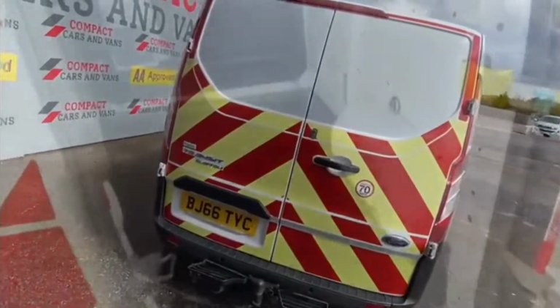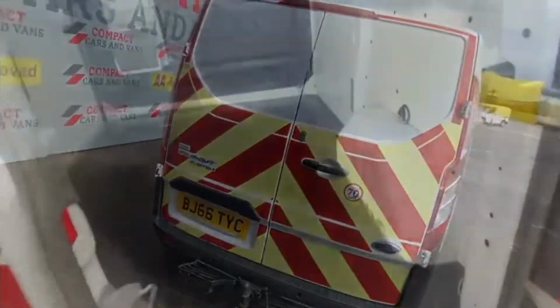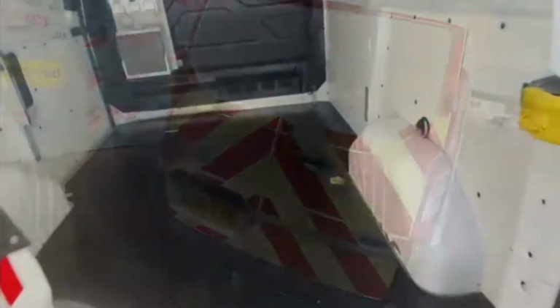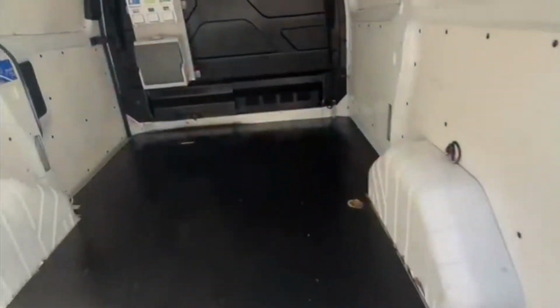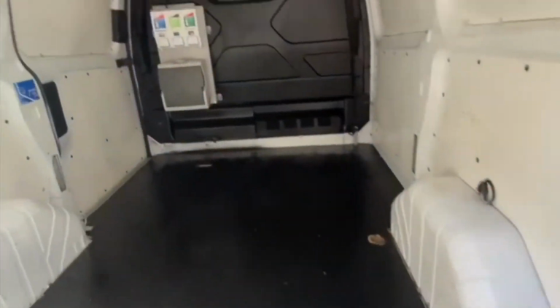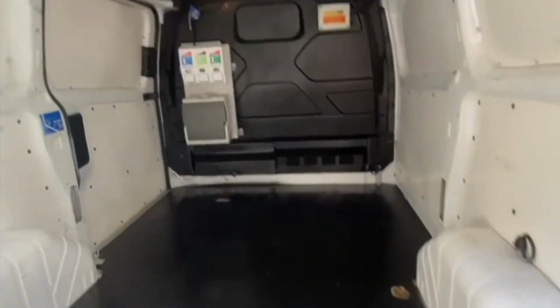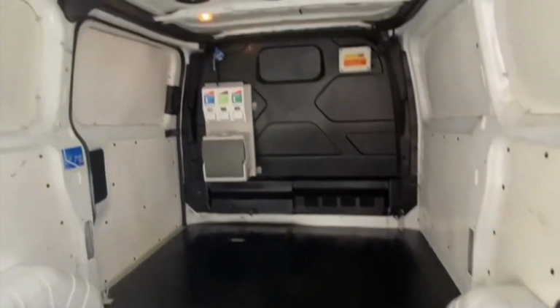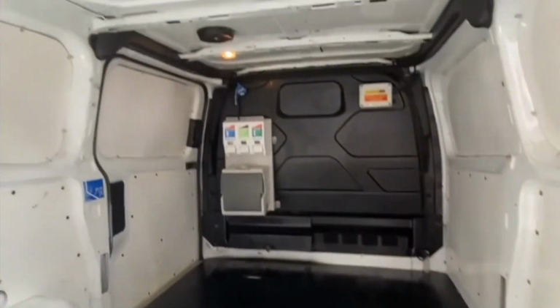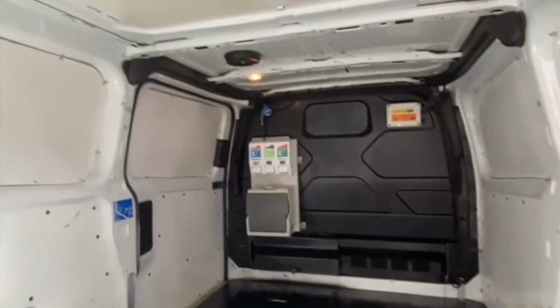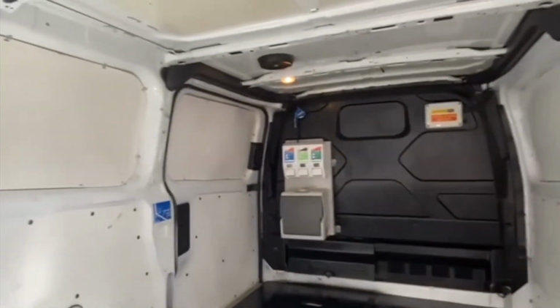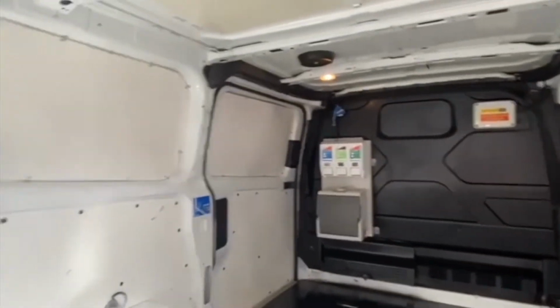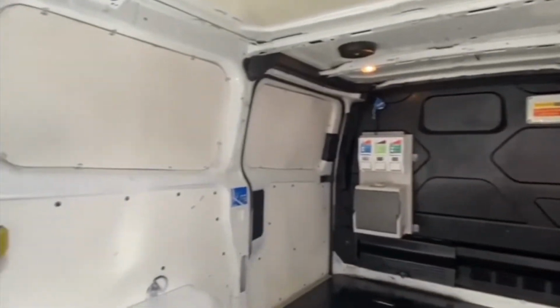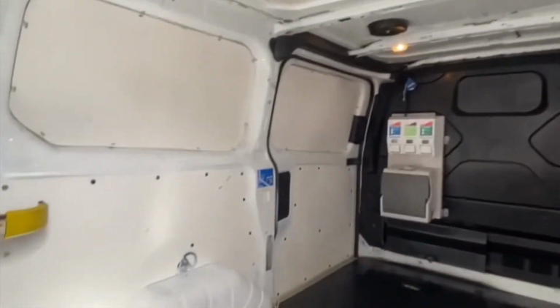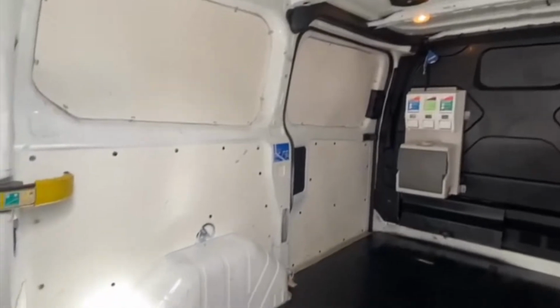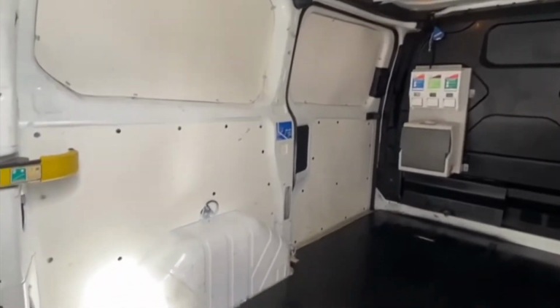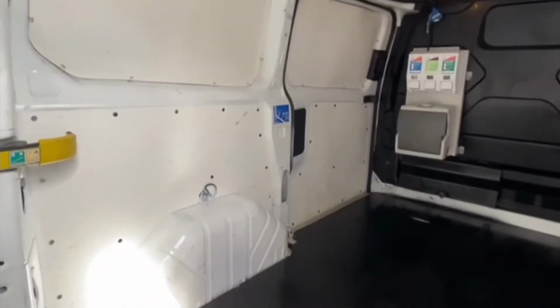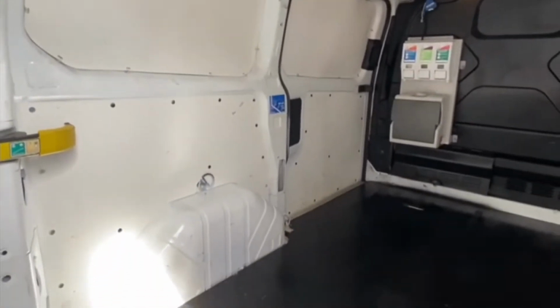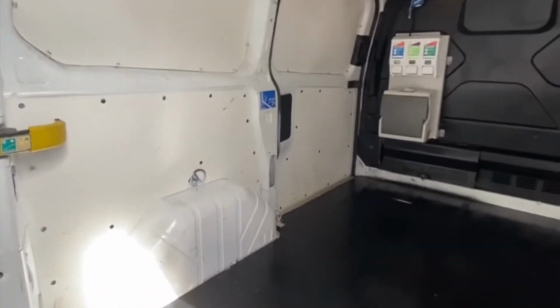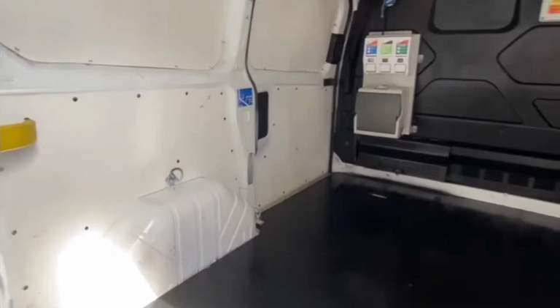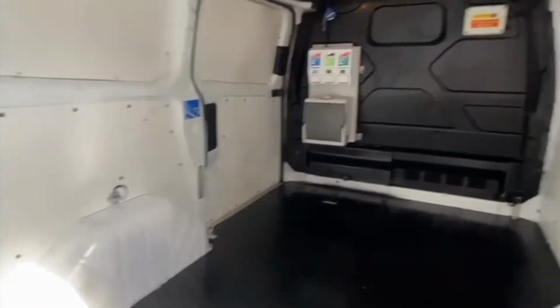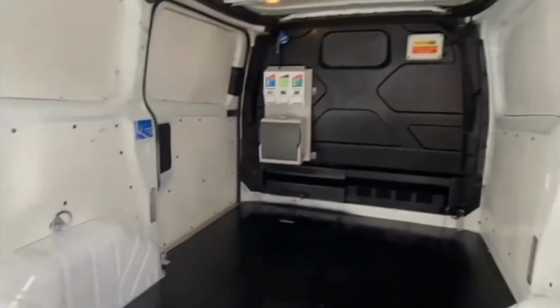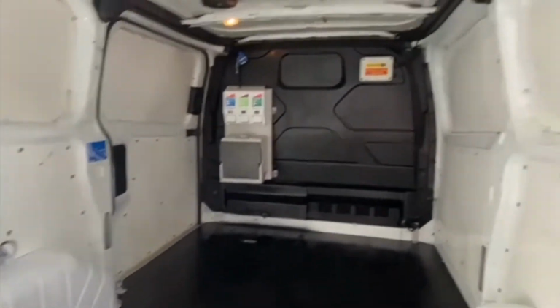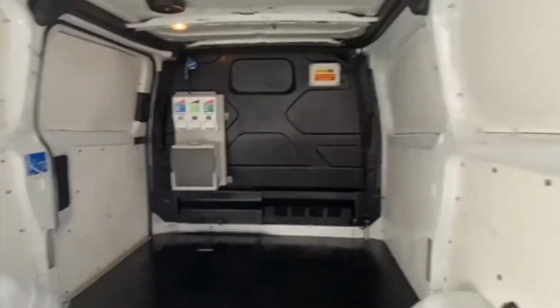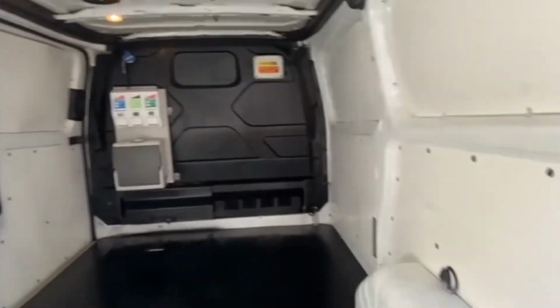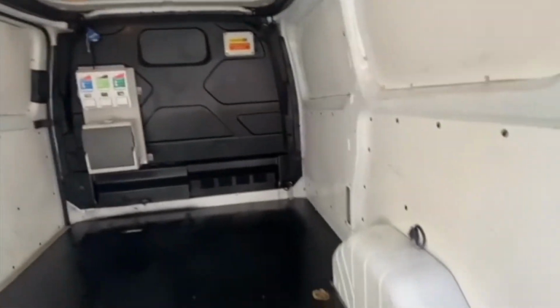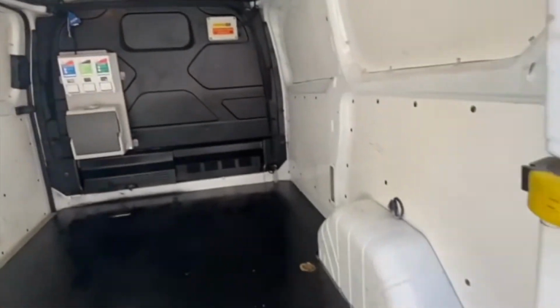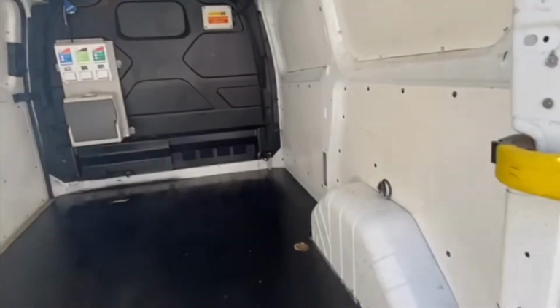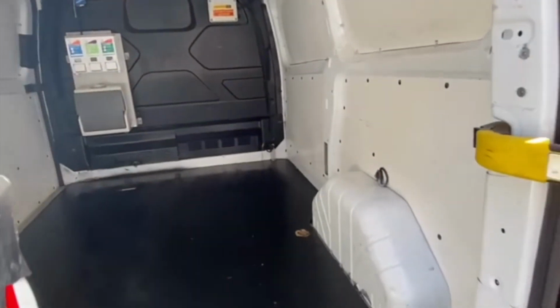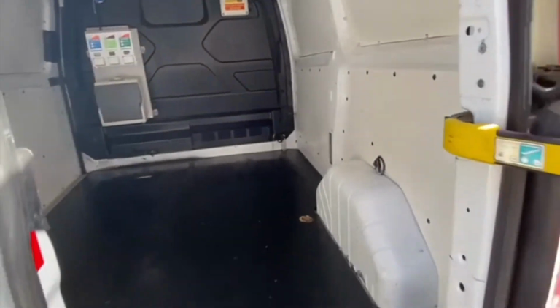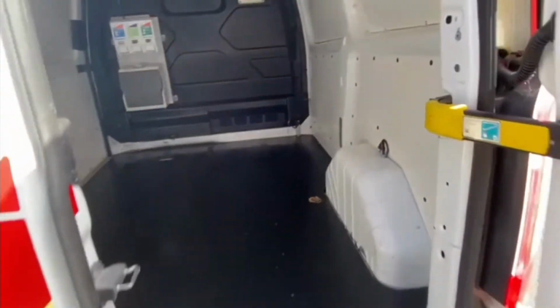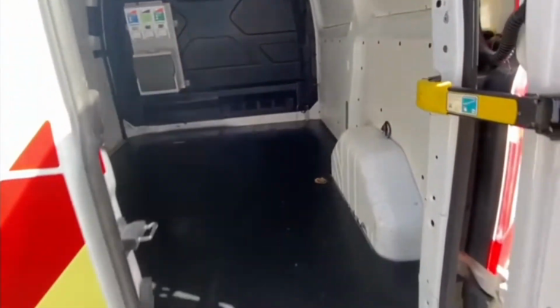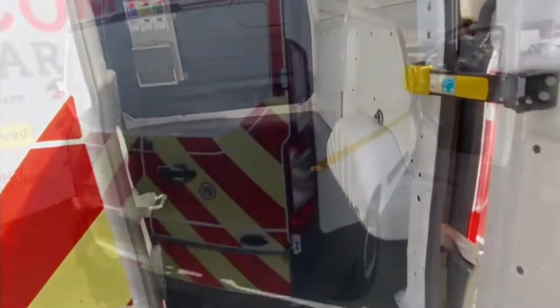As you can see, the load space of this Transit is clean and vast. There is also a sanitation station installed to avoid getting work dirt and dust inside the cab.